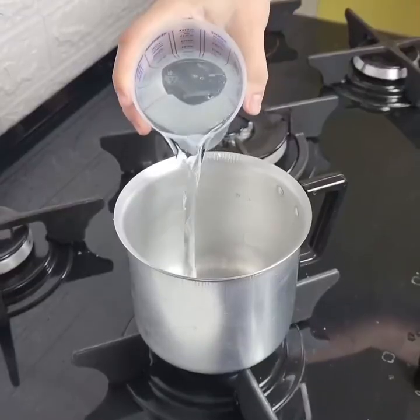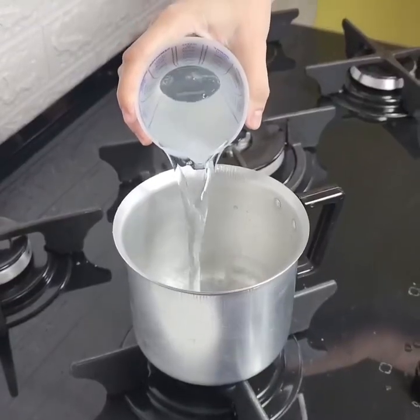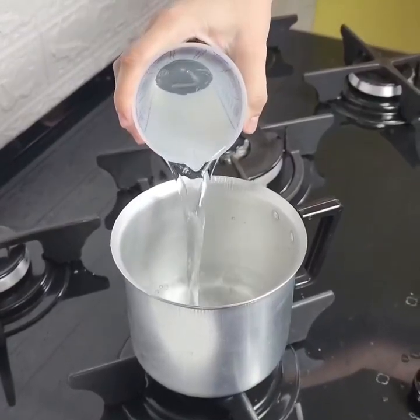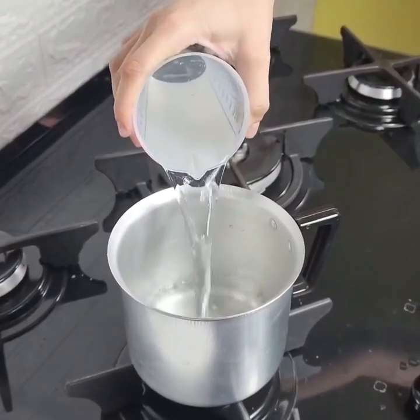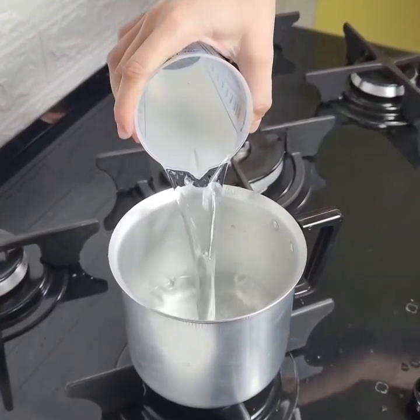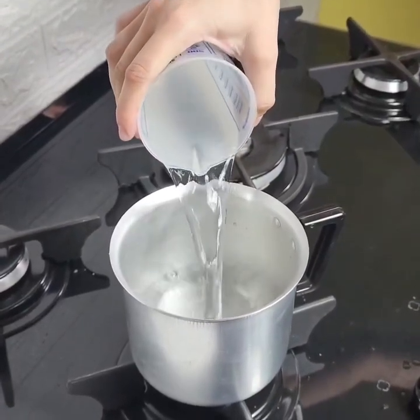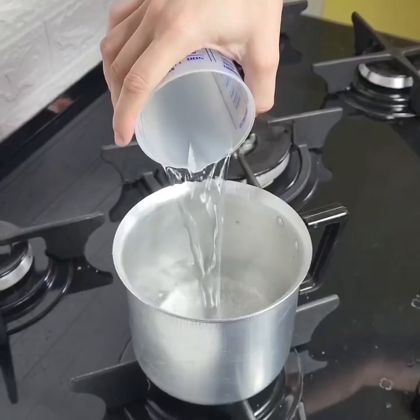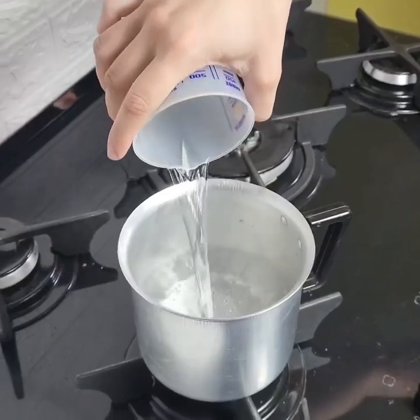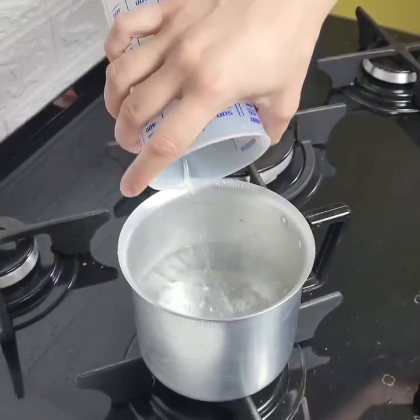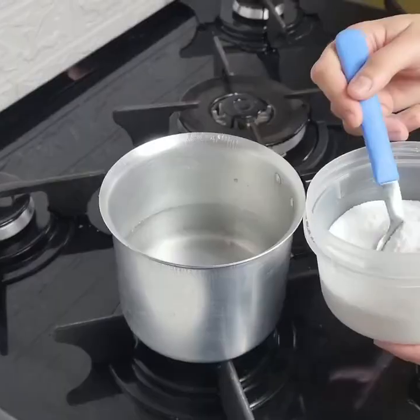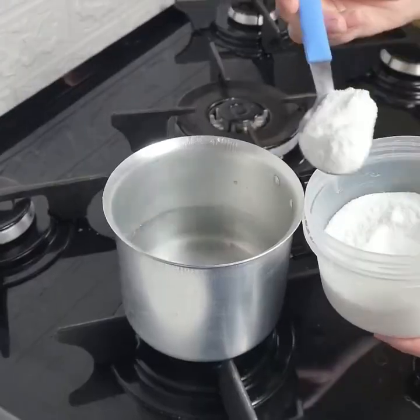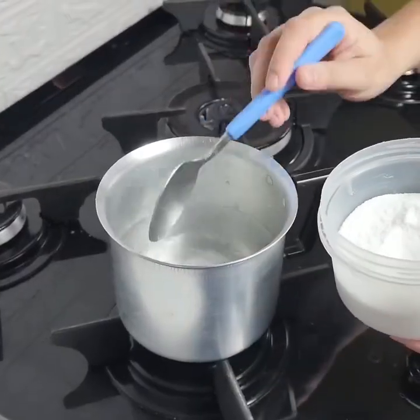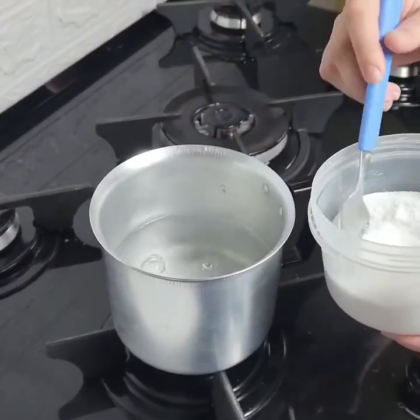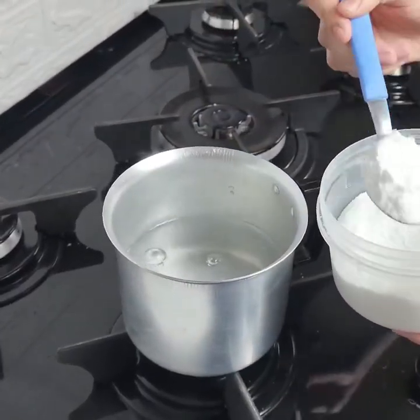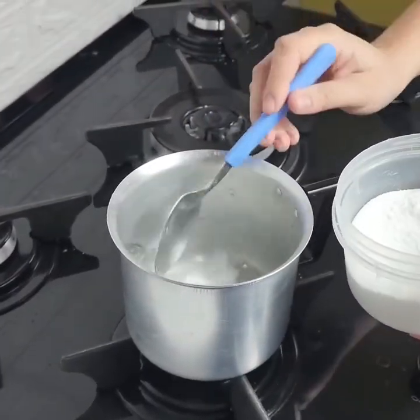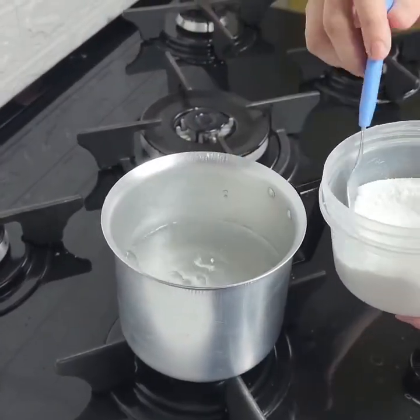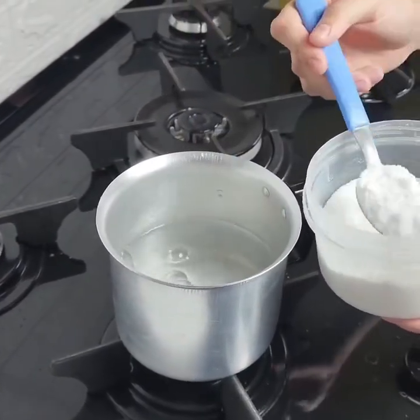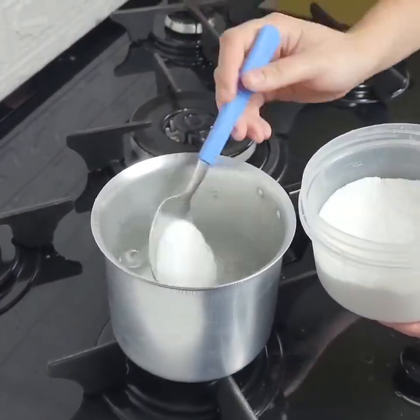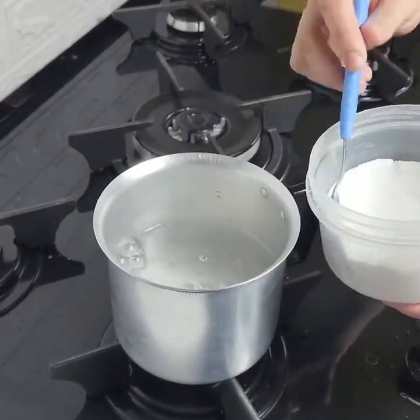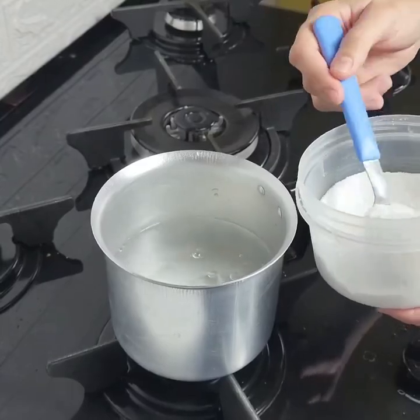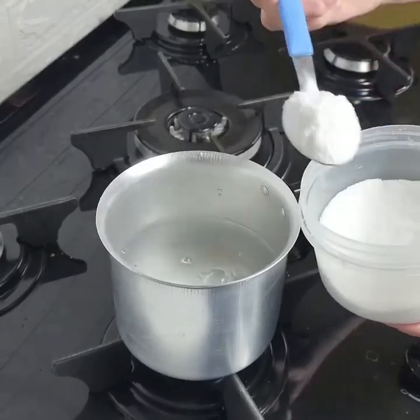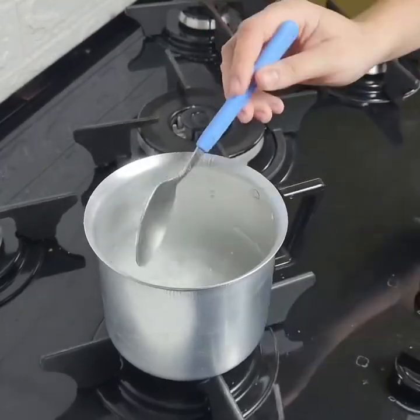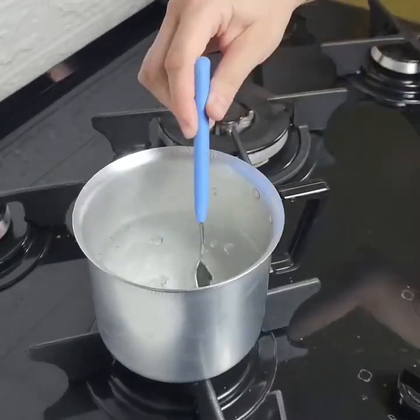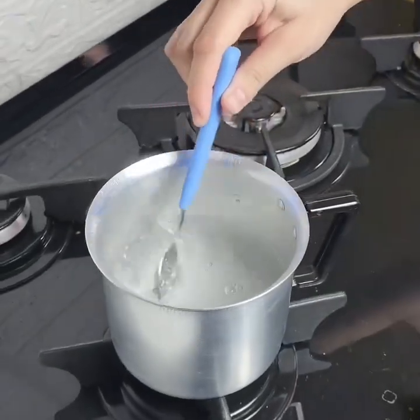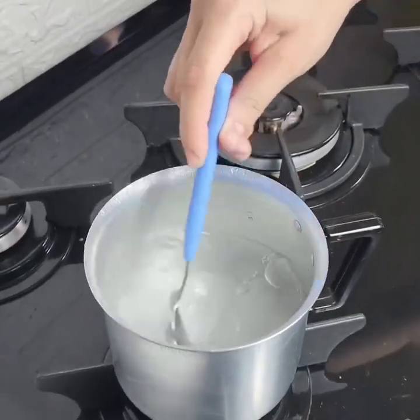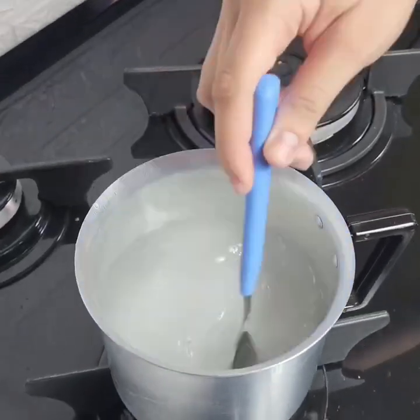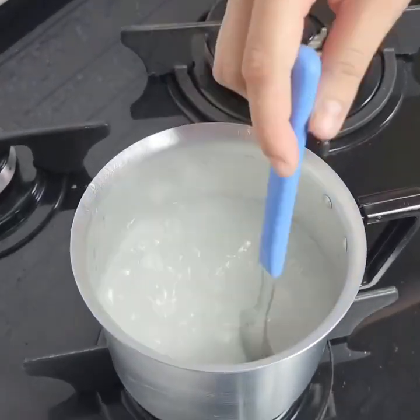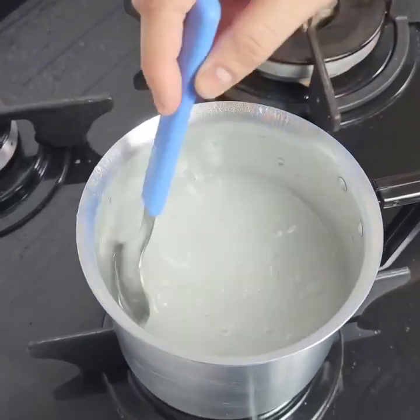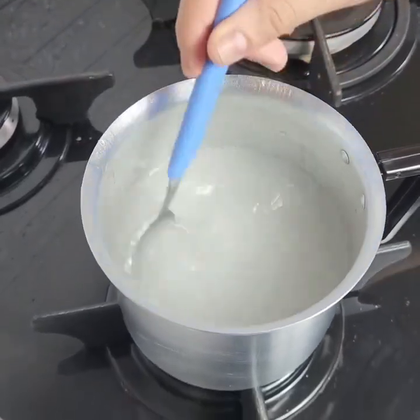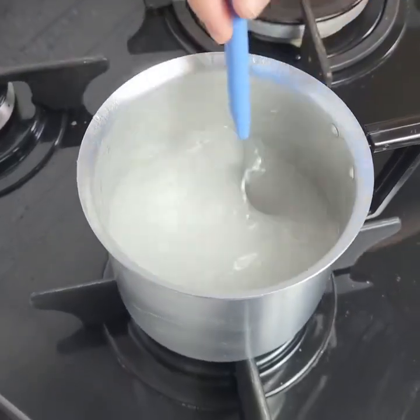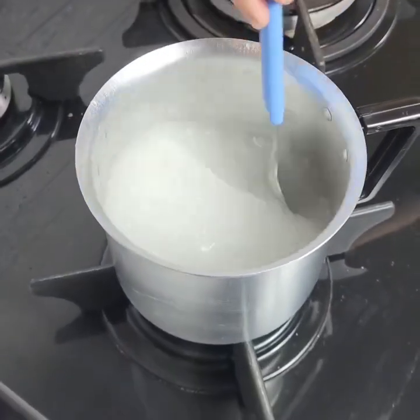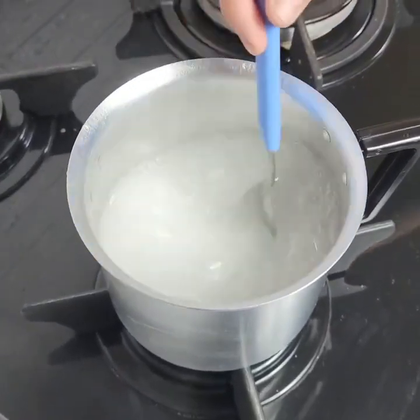We're going to need 400 milliliters of water here in a bowl, and we're going to put four tablespoons of salt into our water and bring it to a boil.